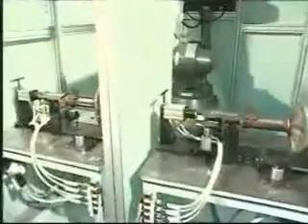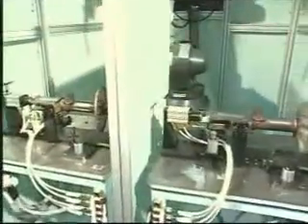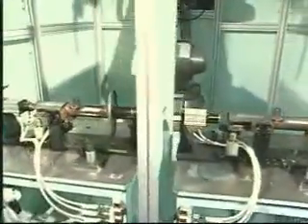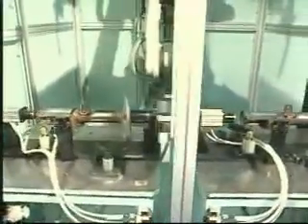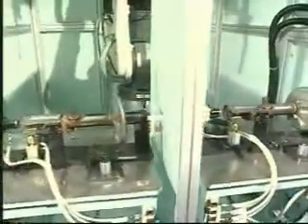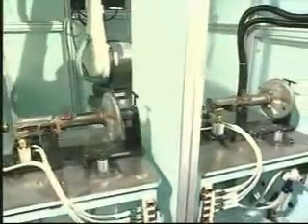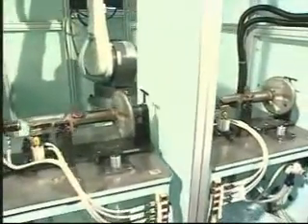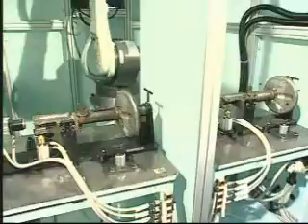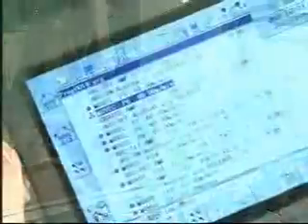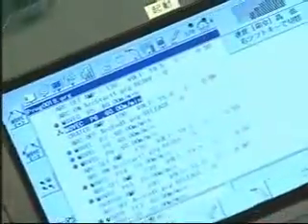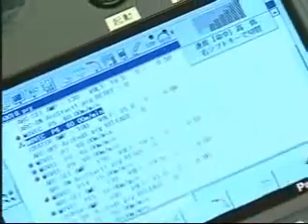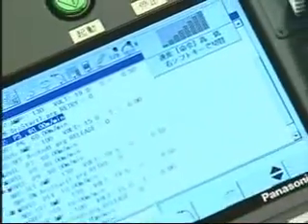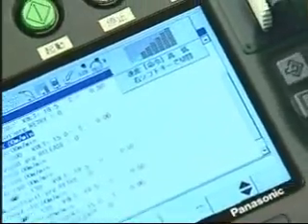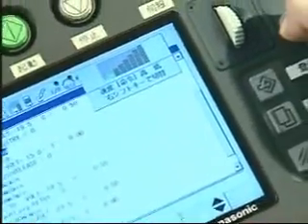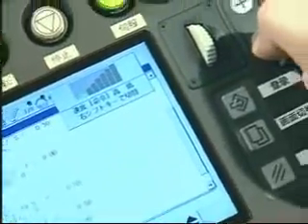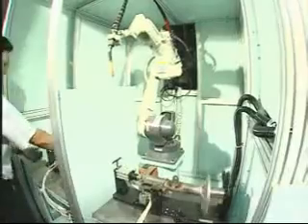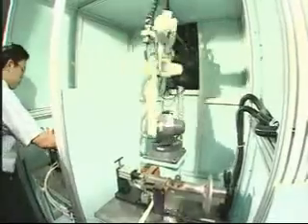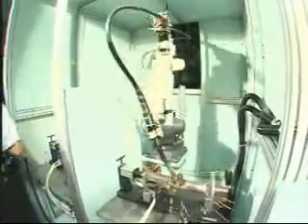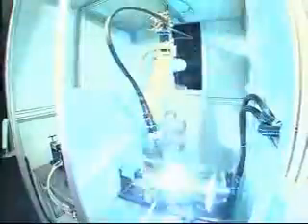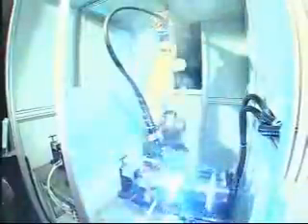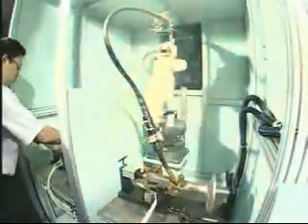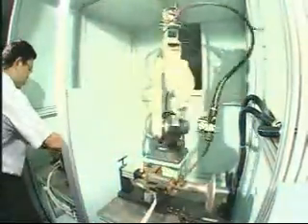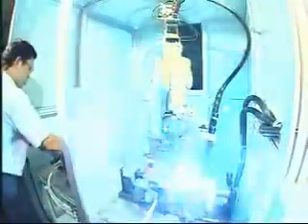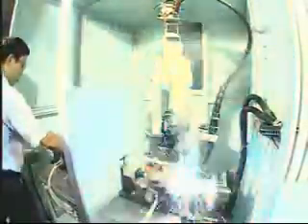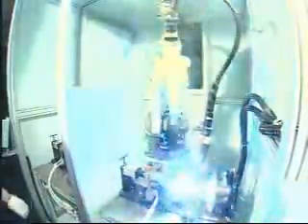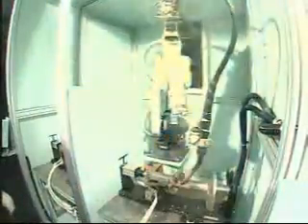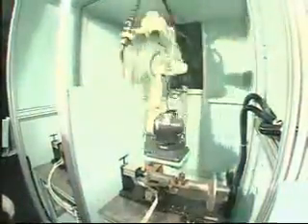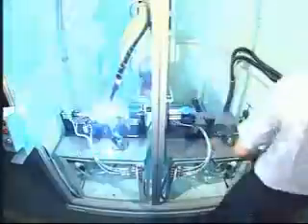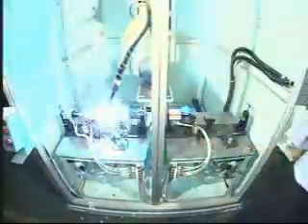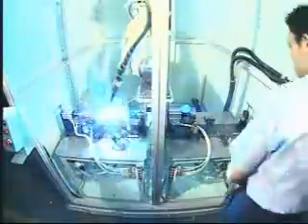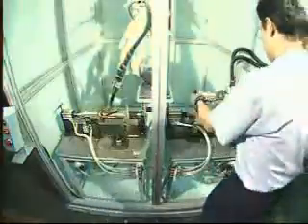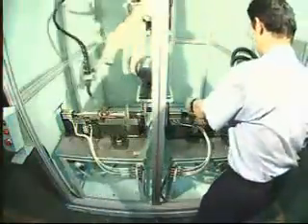Designed with left and right two sets of fixture molds working with a programmable welding robot — one set of workpiece under processing and another set for mold changing — to reduce idle time and enhance productivity.